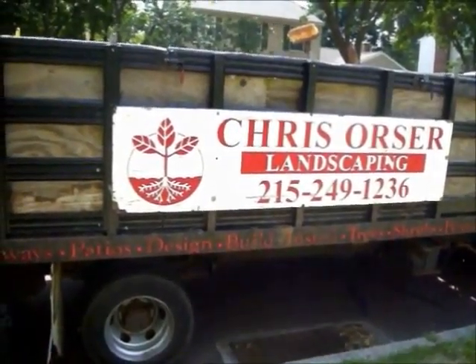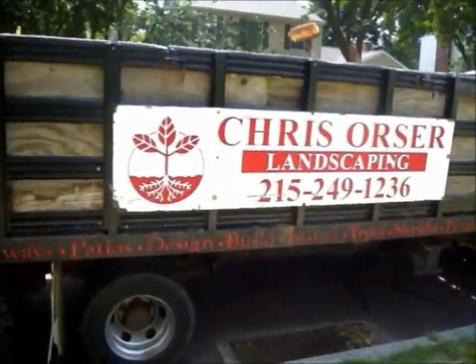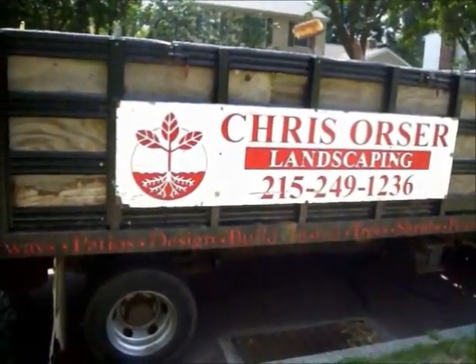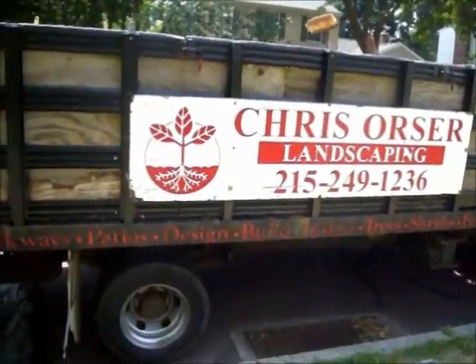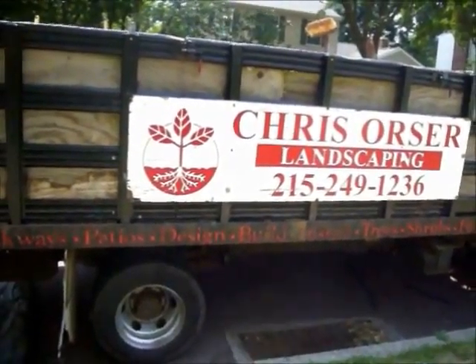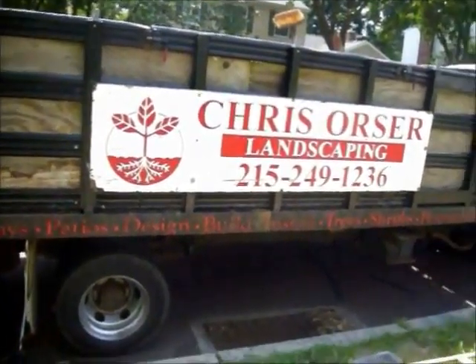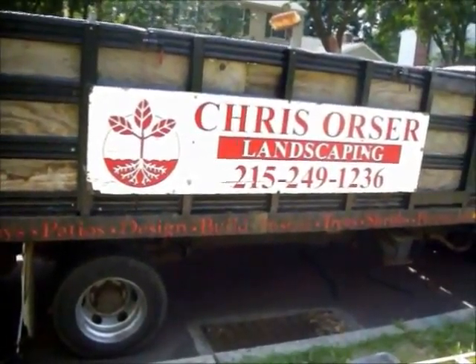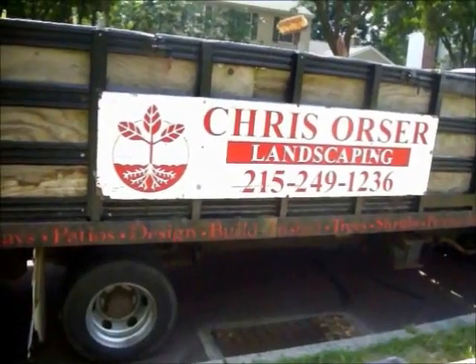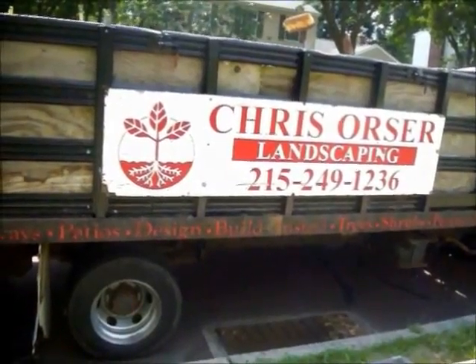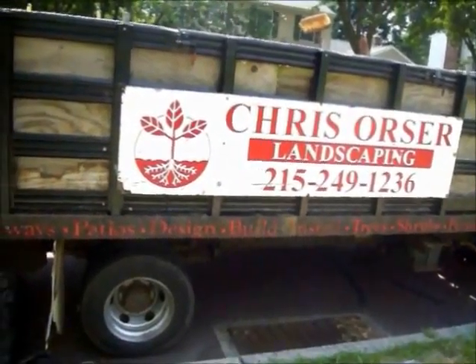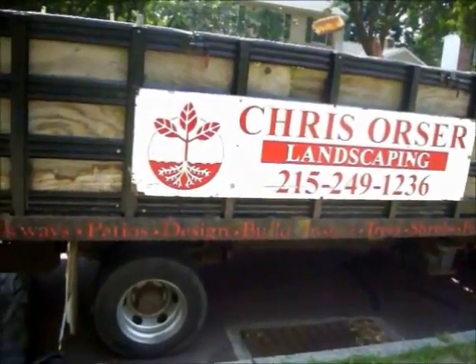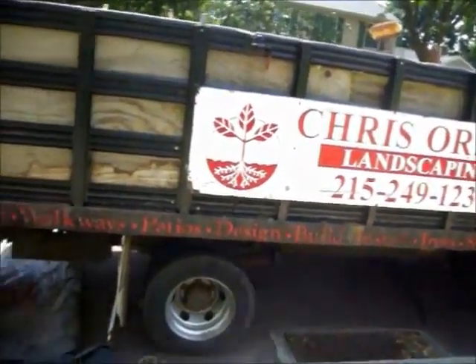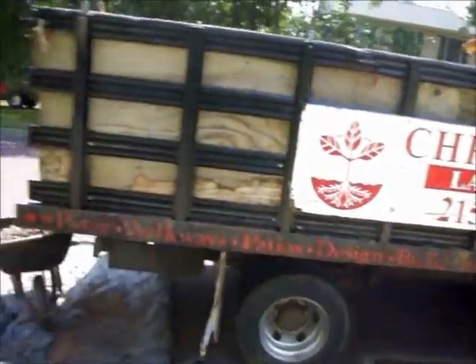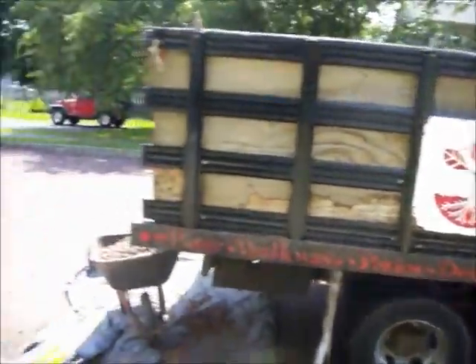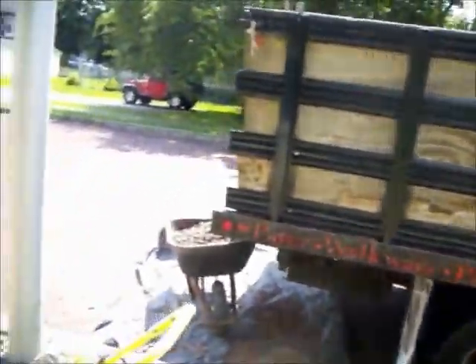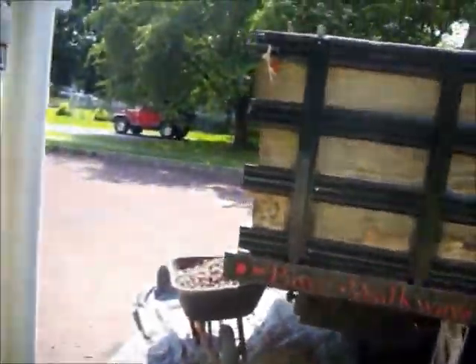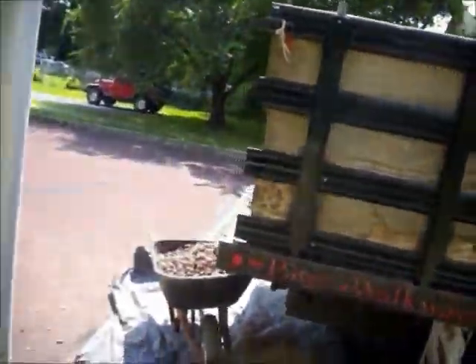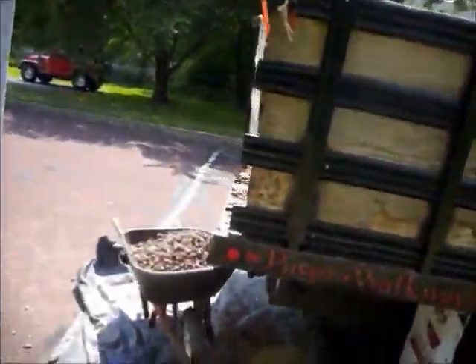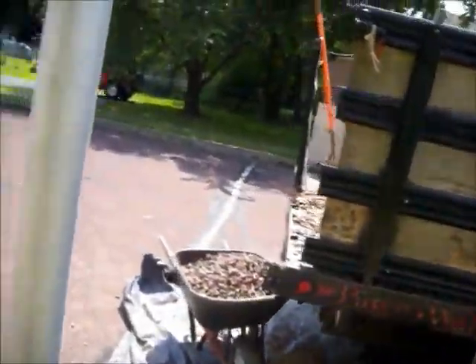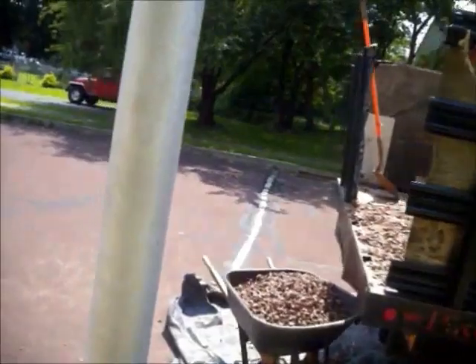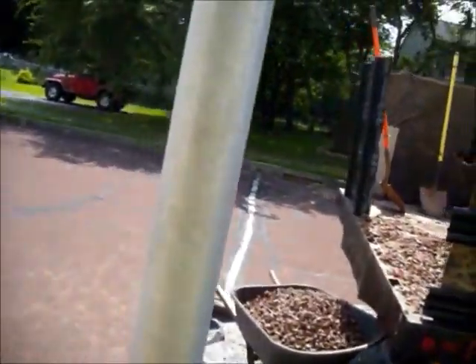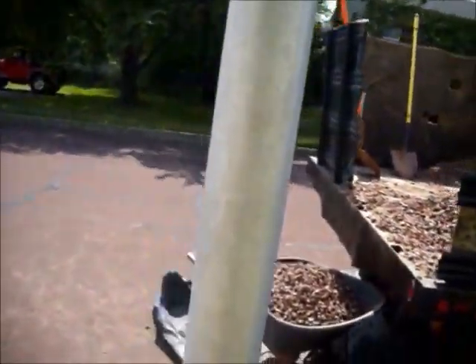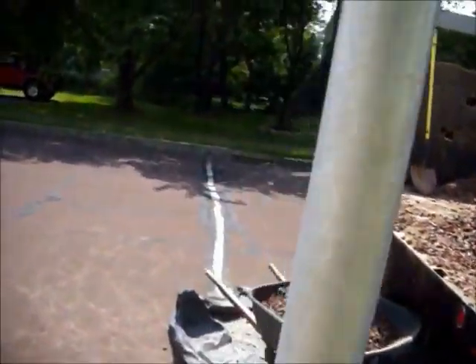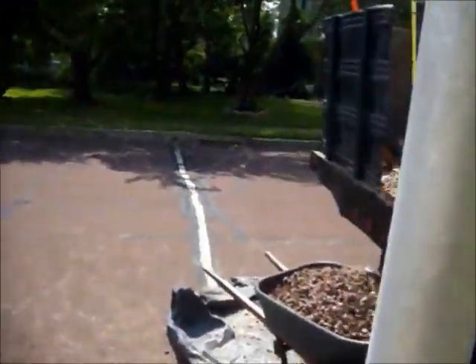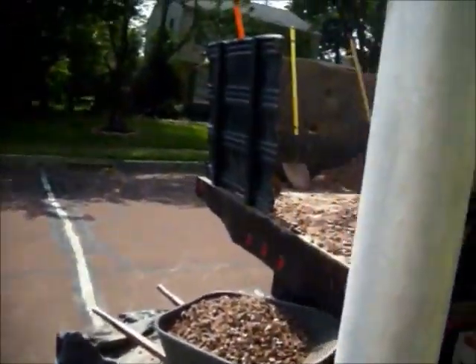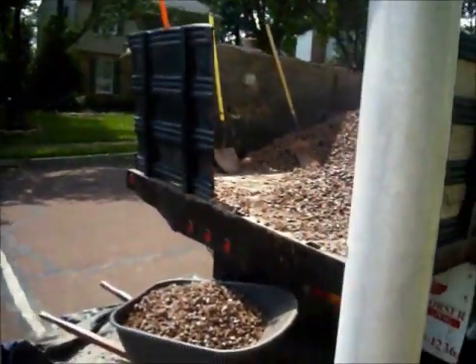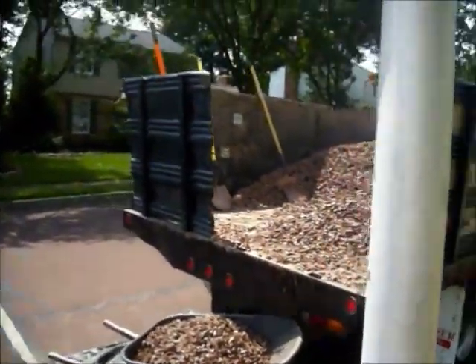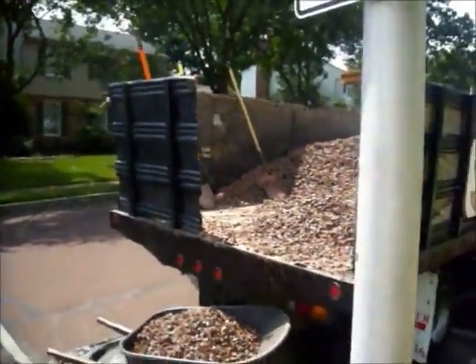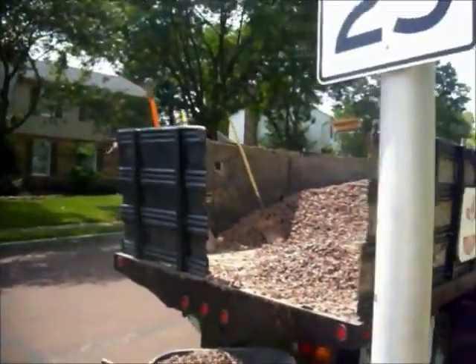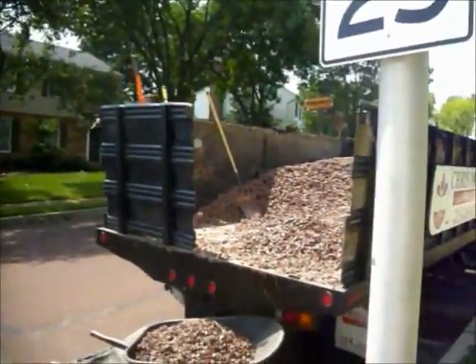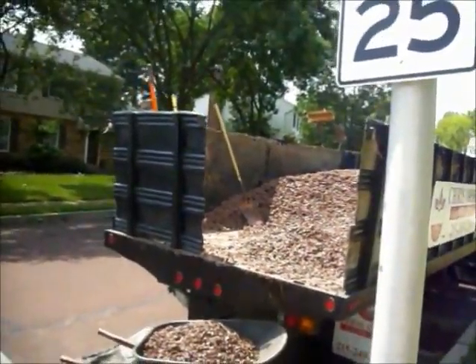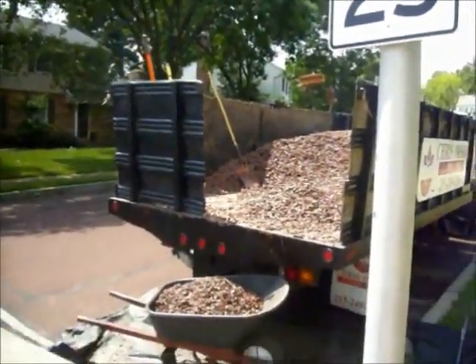Chris Sorcerer Landscaping, 215-249-1236, at a property in Bucks County, Pennsylvania, where we're laying down redstone in all the flower beds.